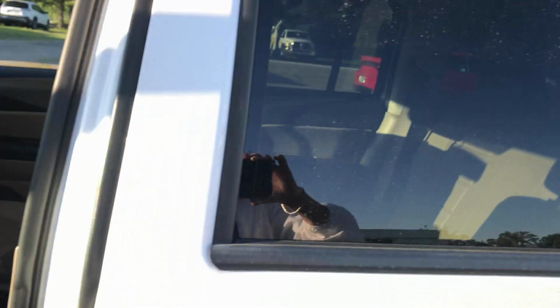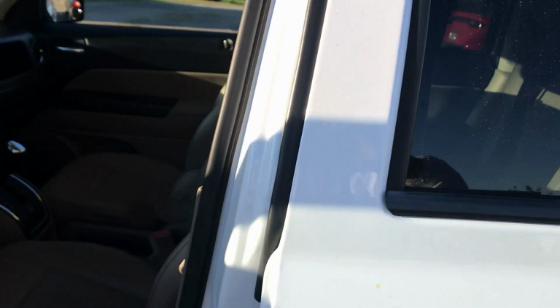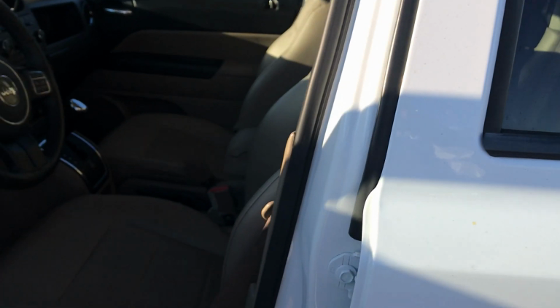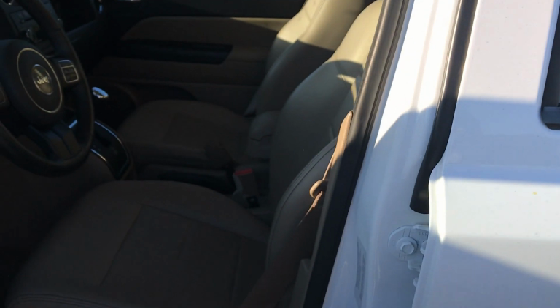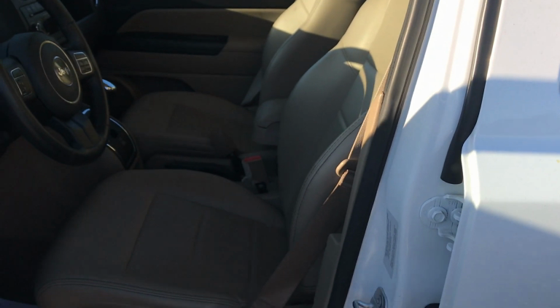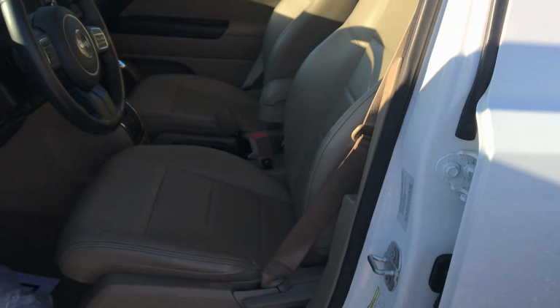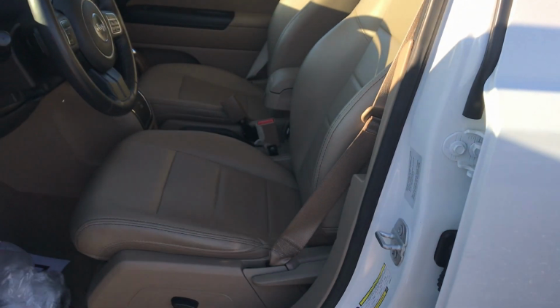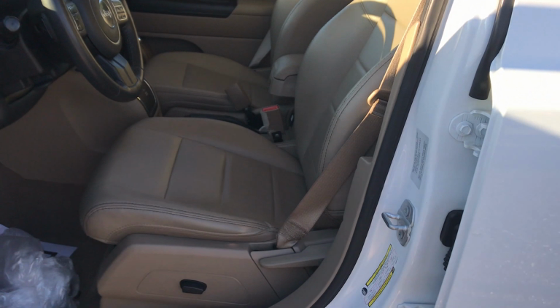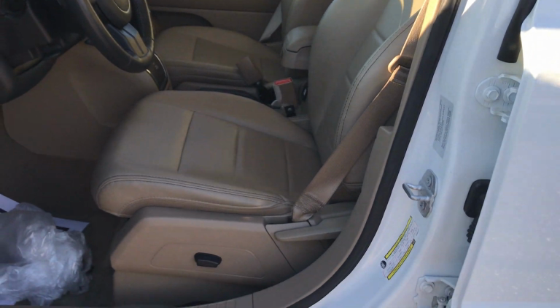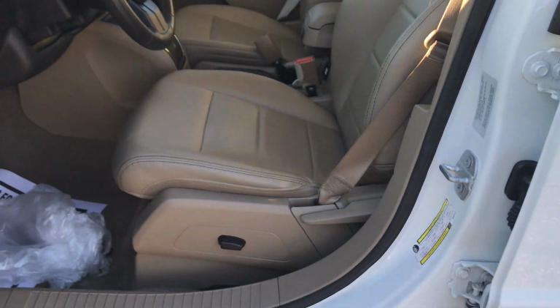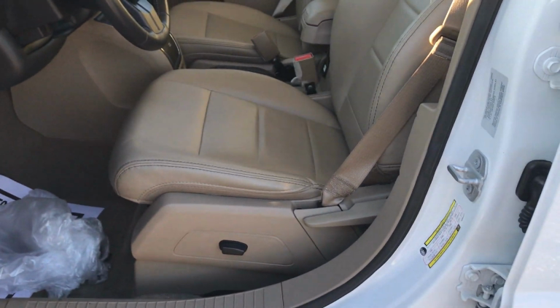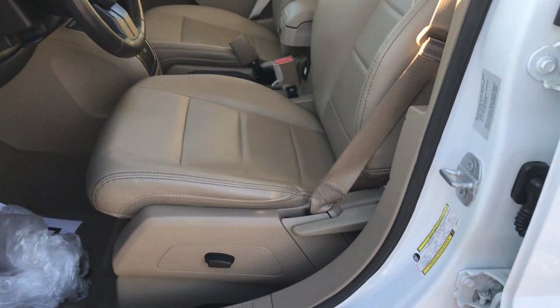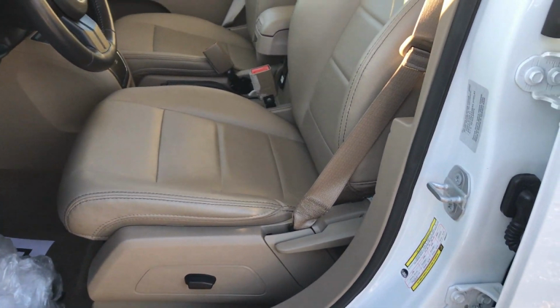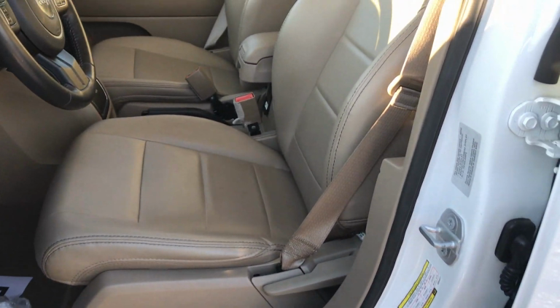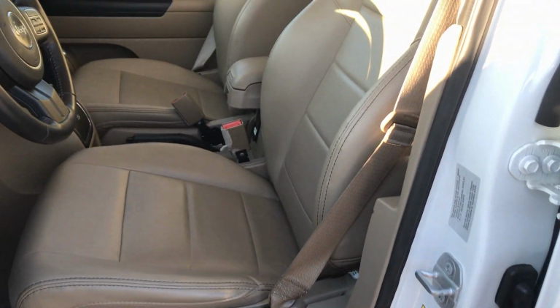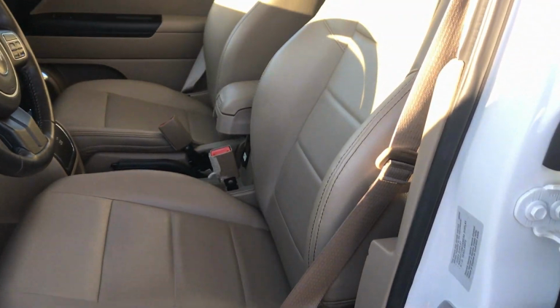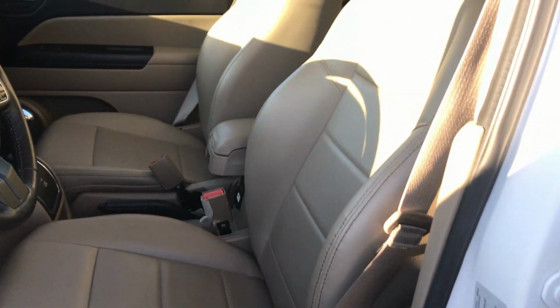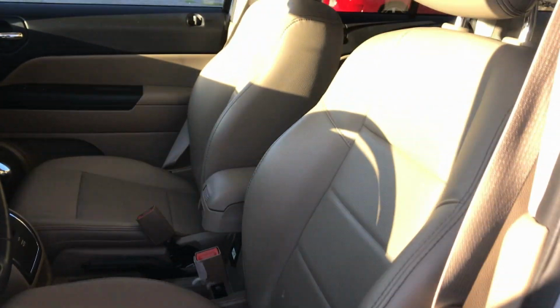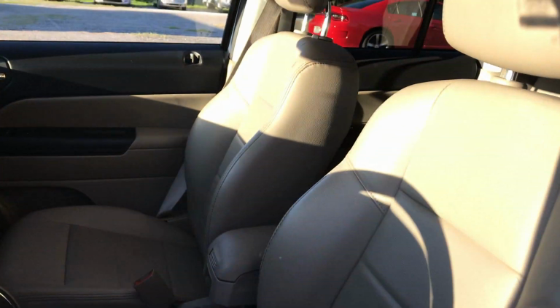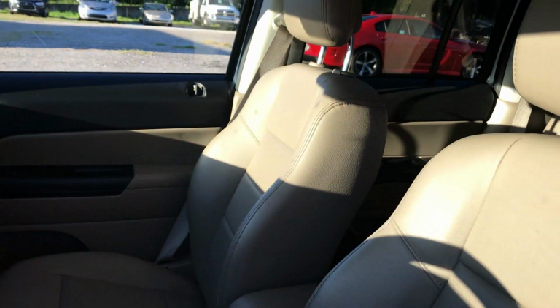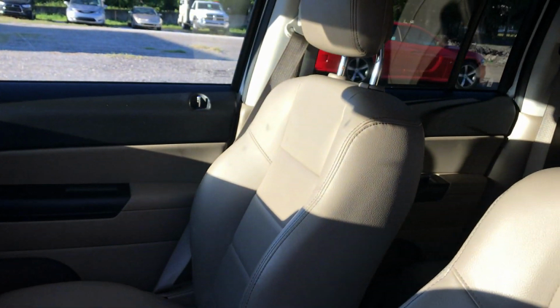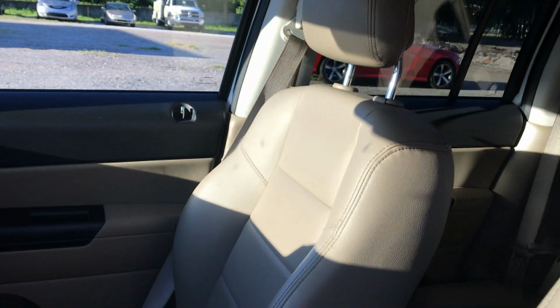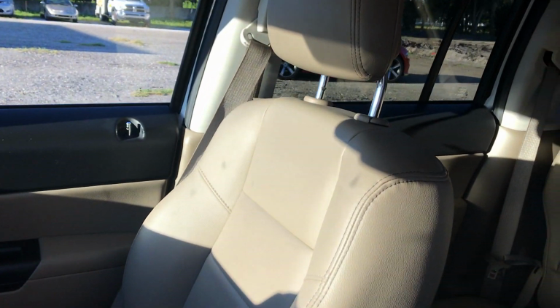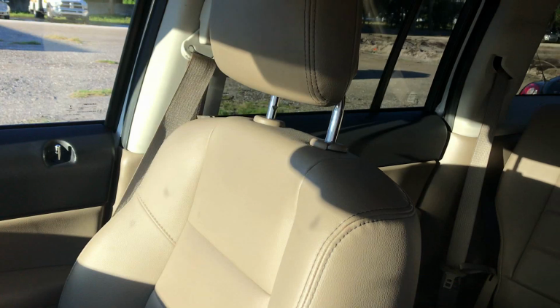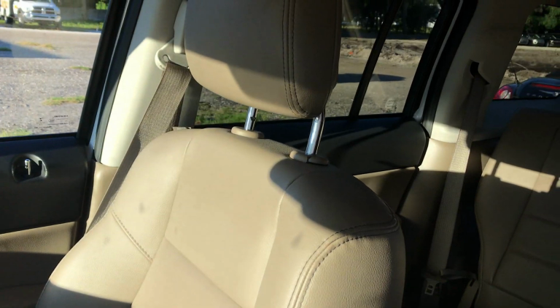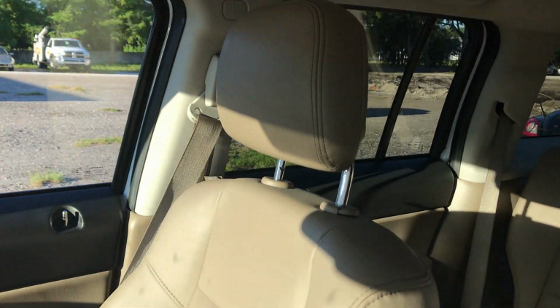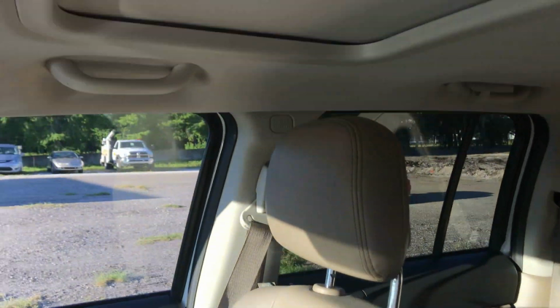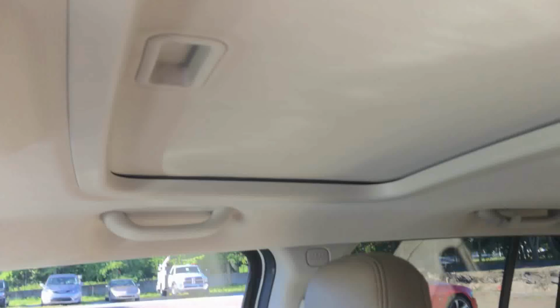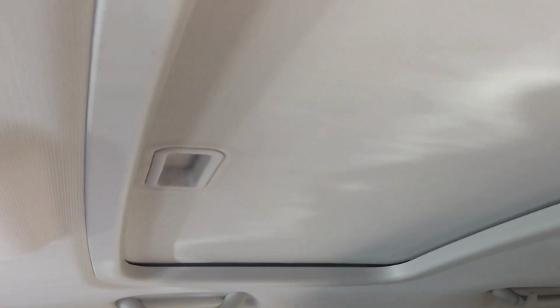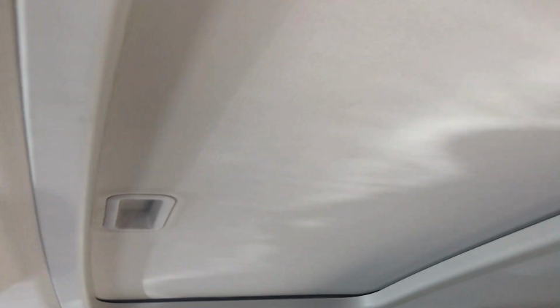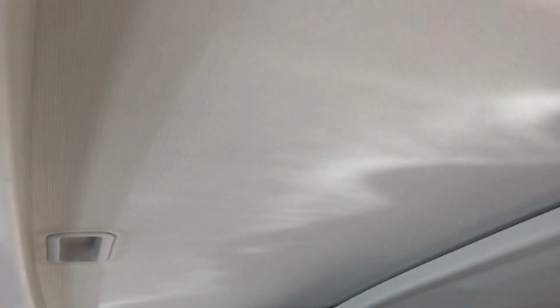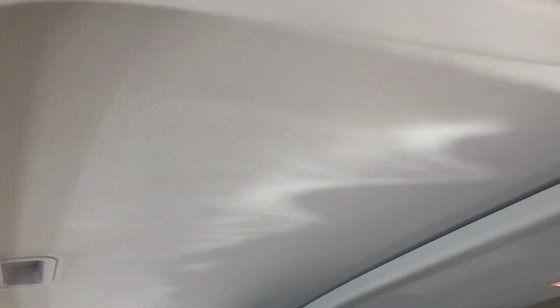It does have tan leather interior, power seat on the driver's side, power windows, power locks, power mirrors, and it does have the sunroof.